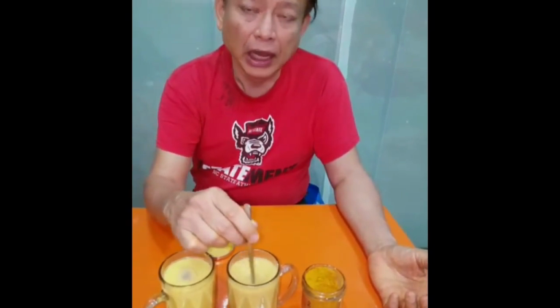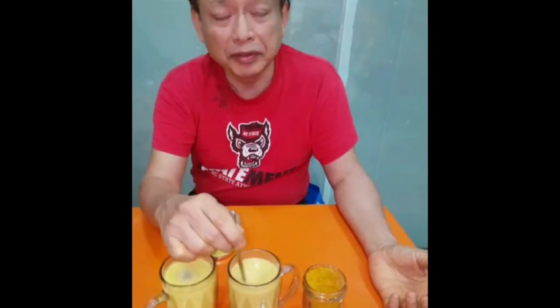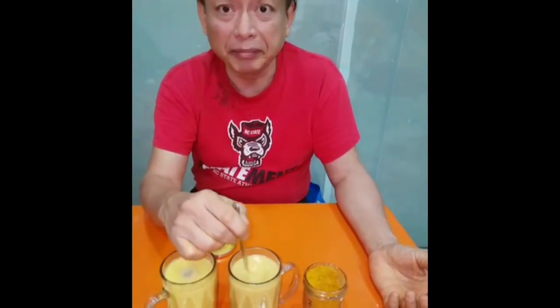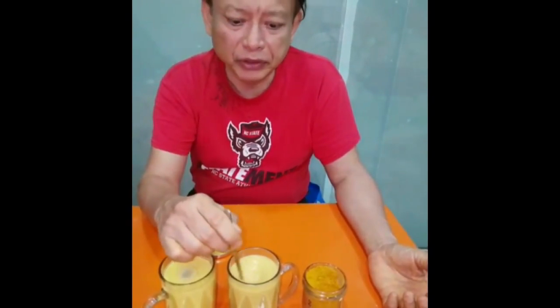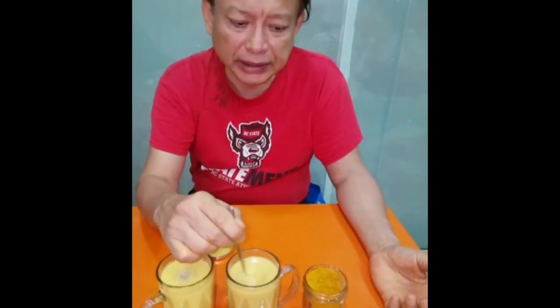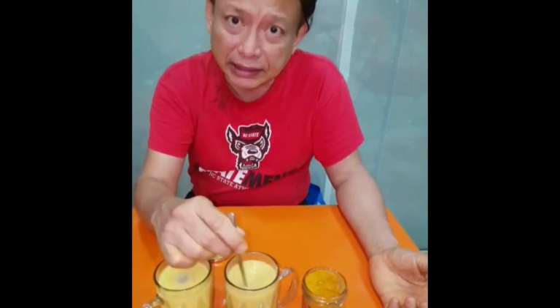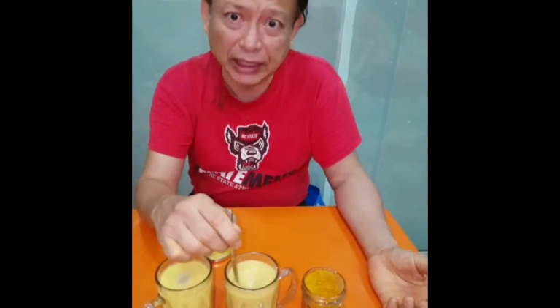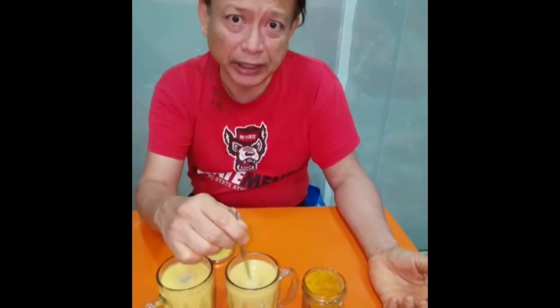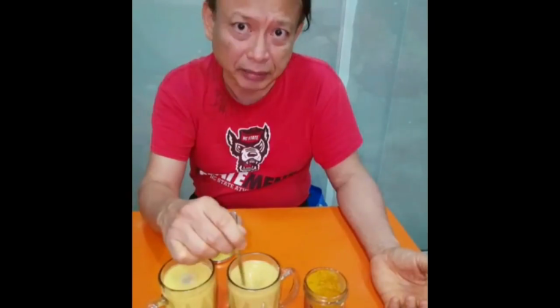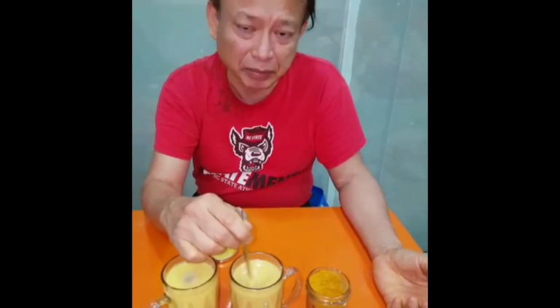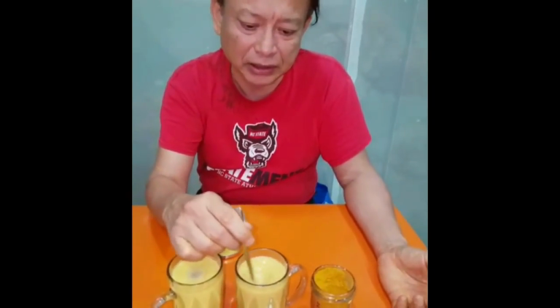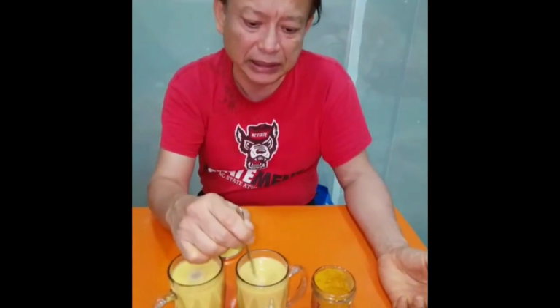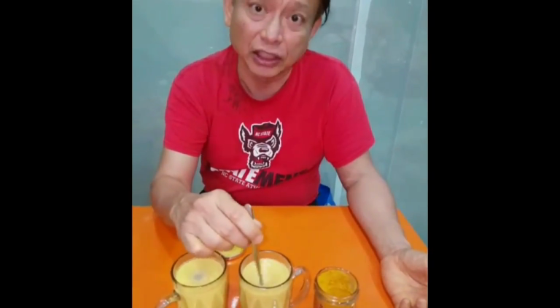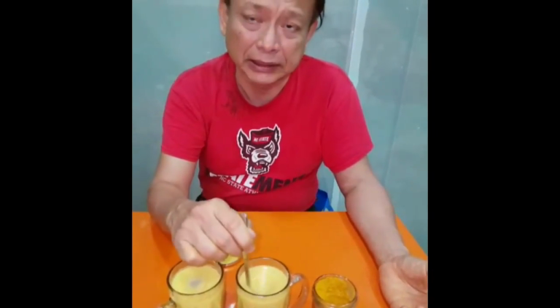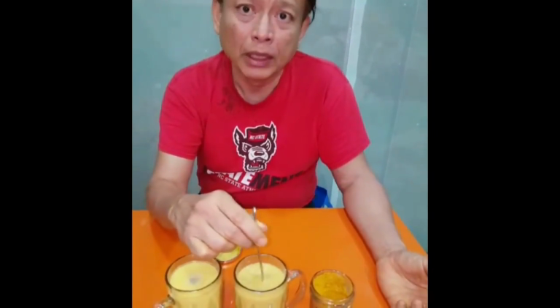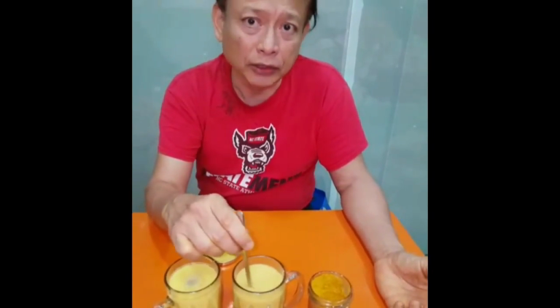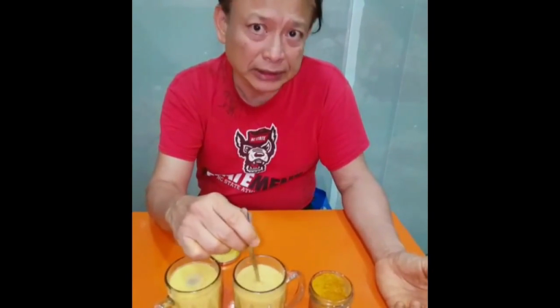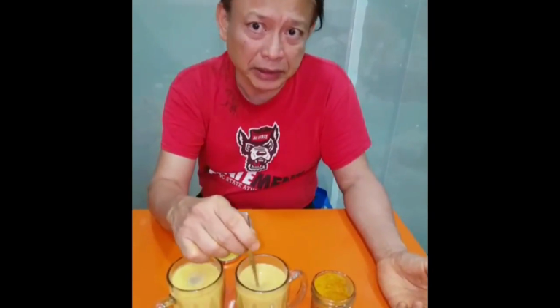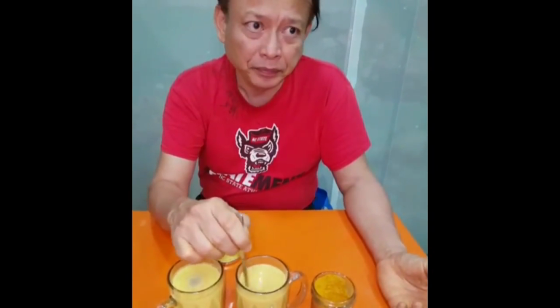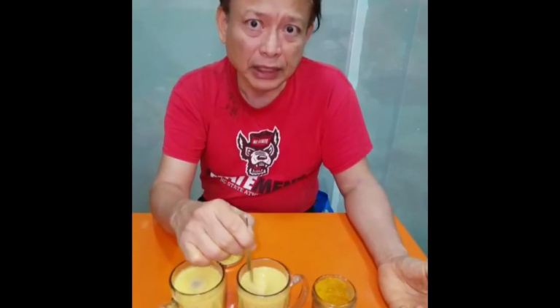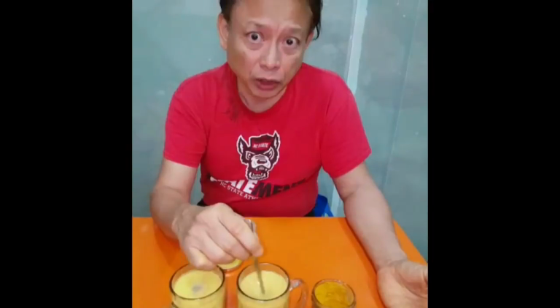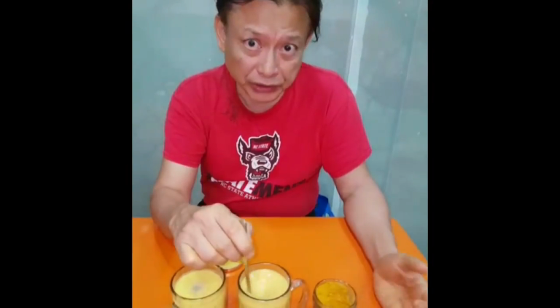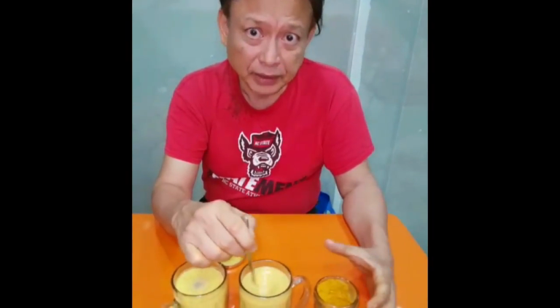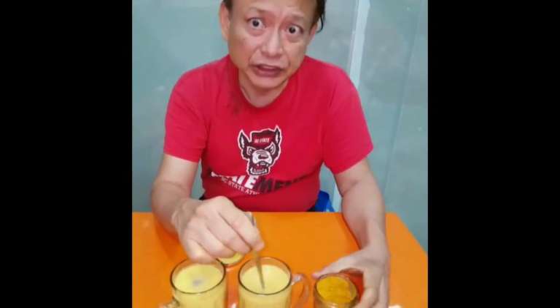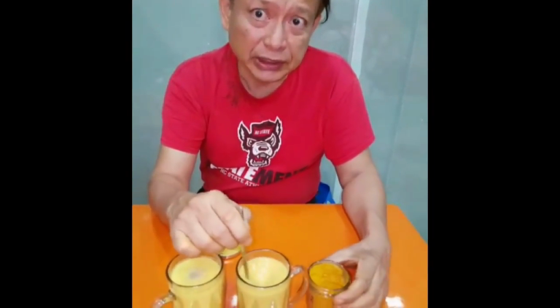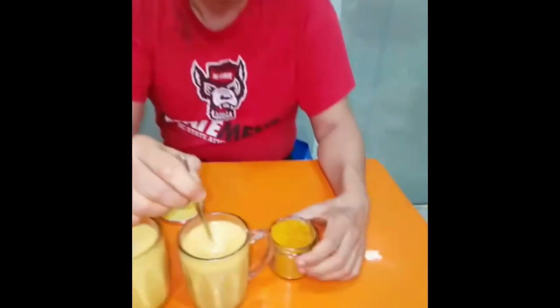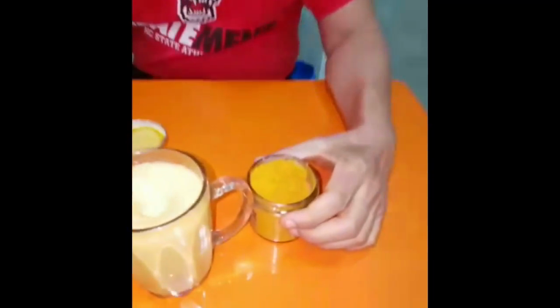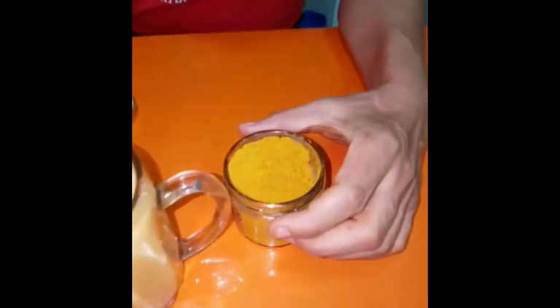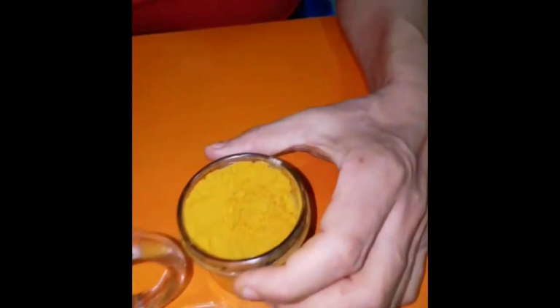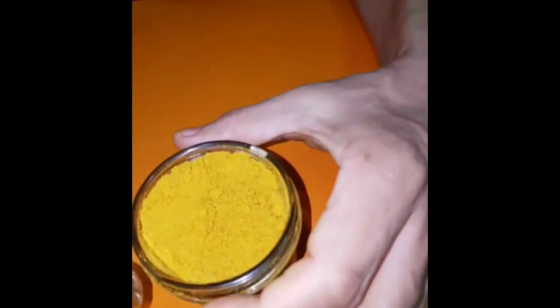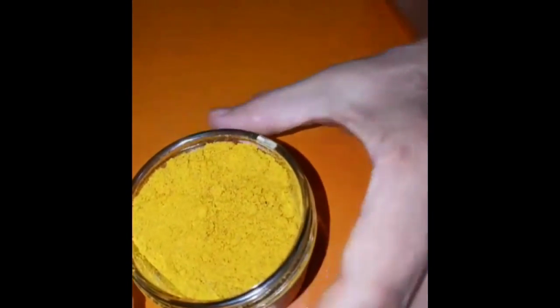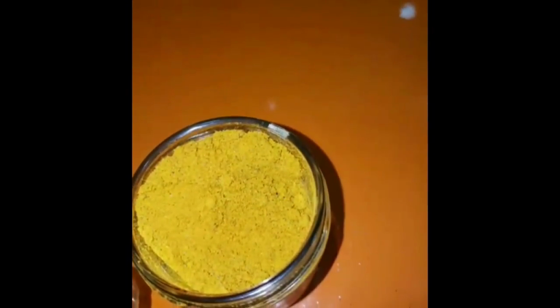However, black pepper and turmeric doesn't taste so nice, so I added some of the spices to make it taste a lot better, including cinnamon, cloves, ginger, cardamom, and nutmeg.